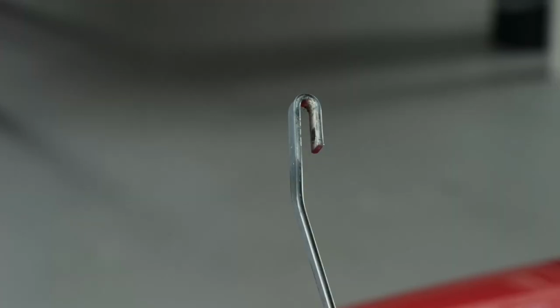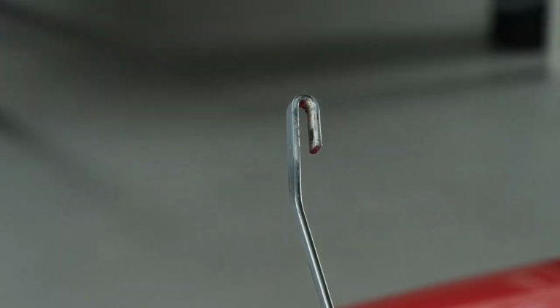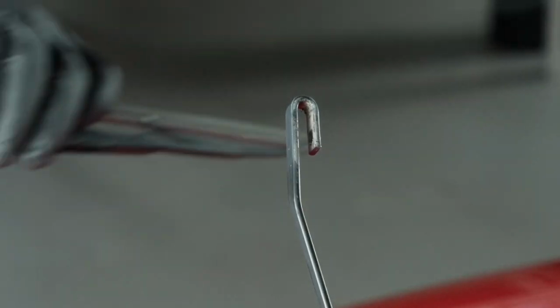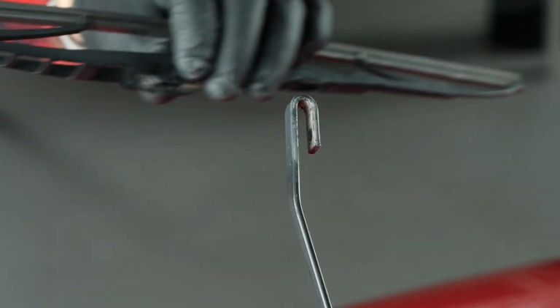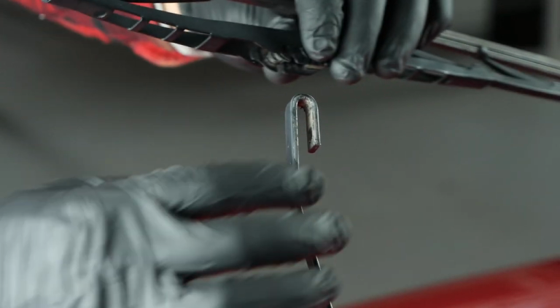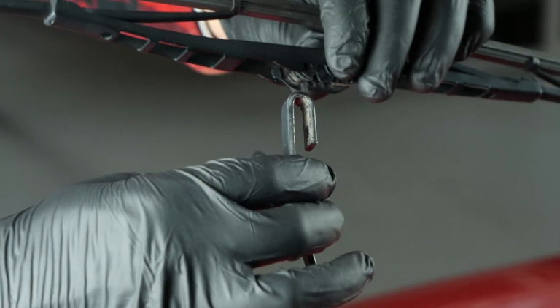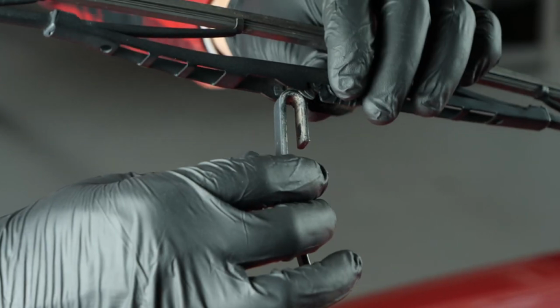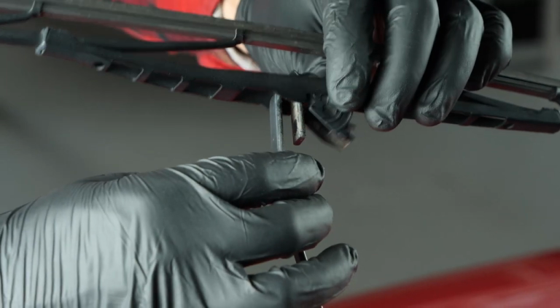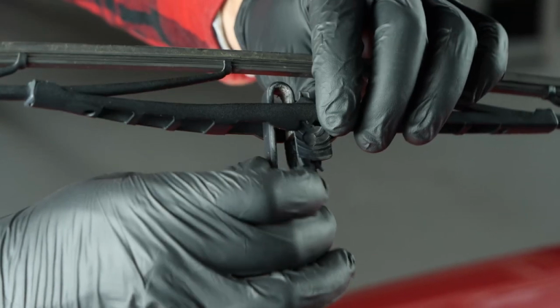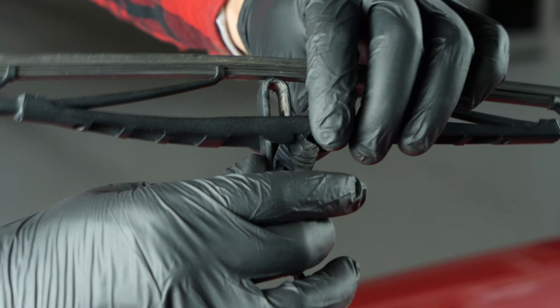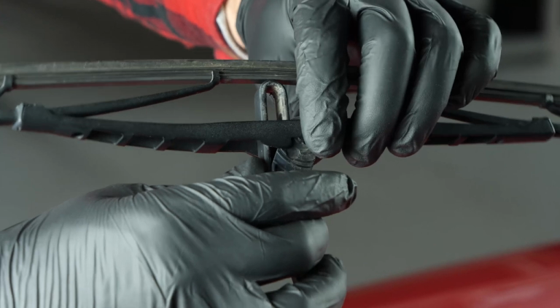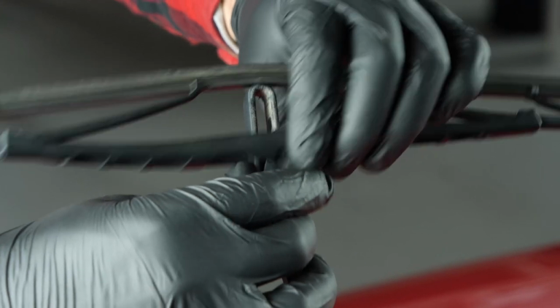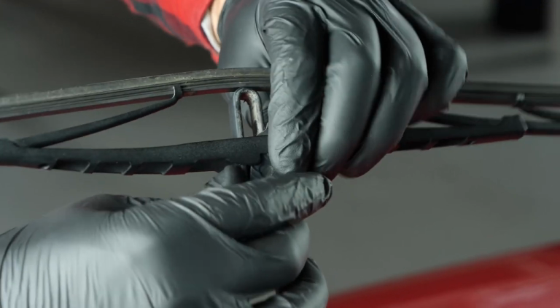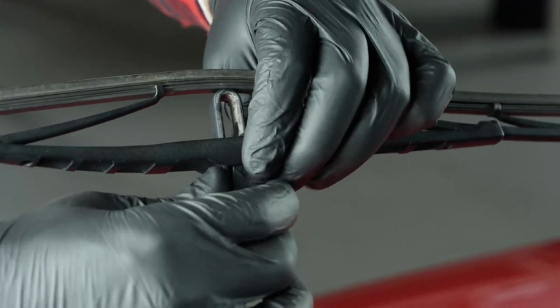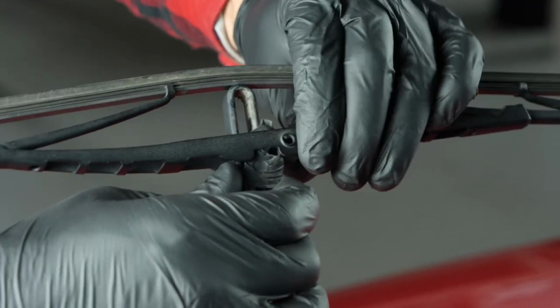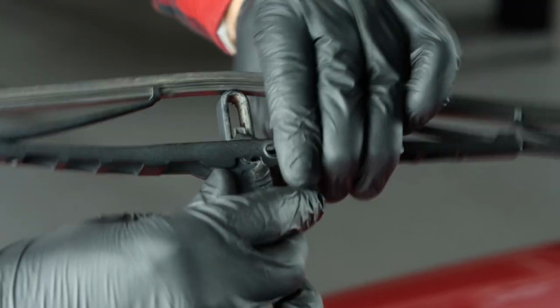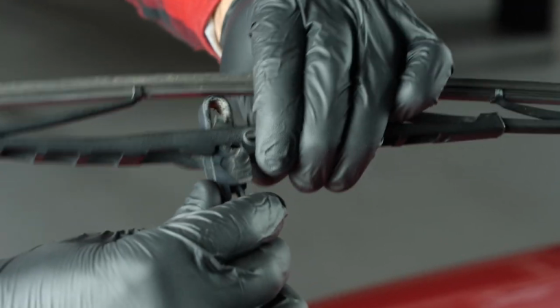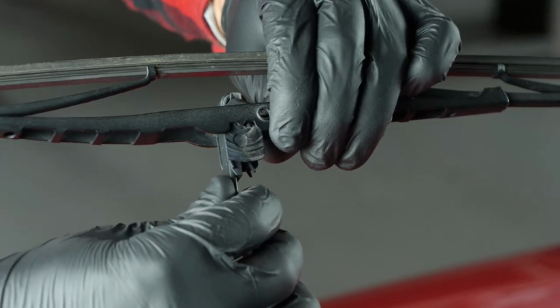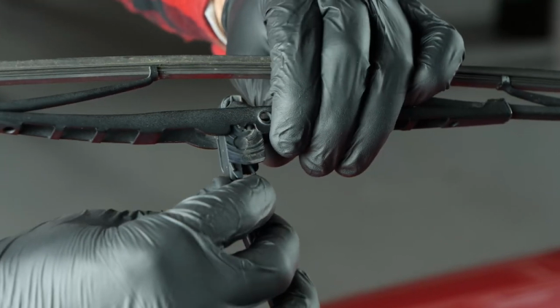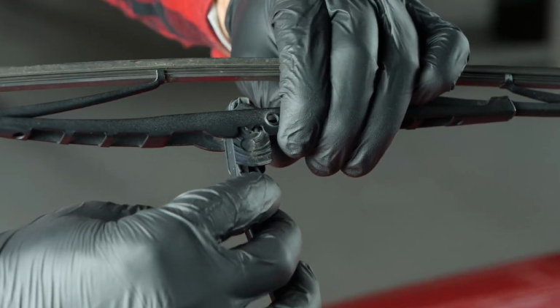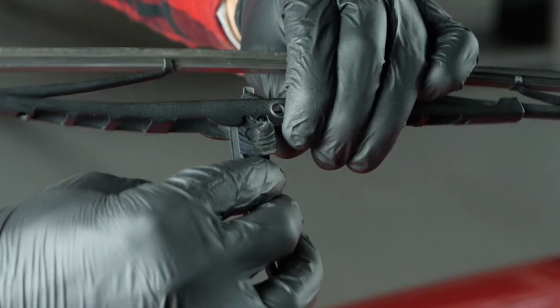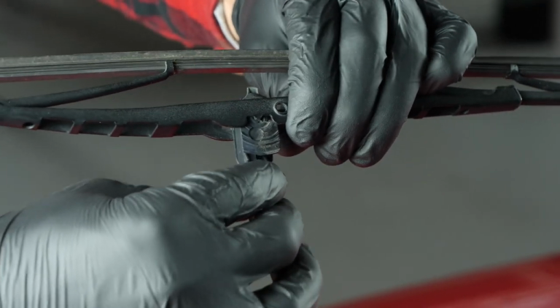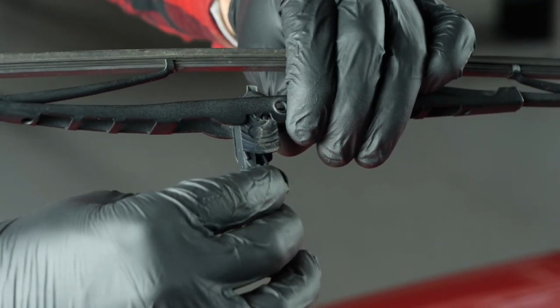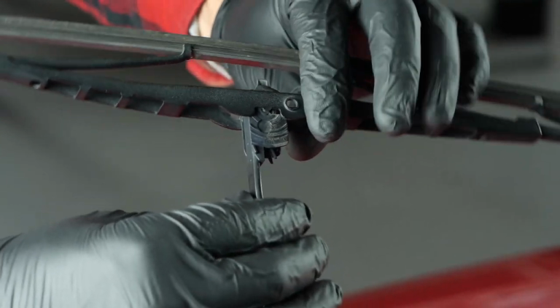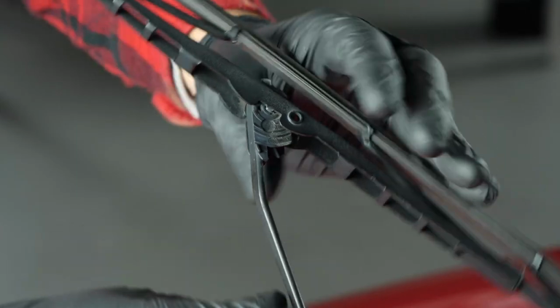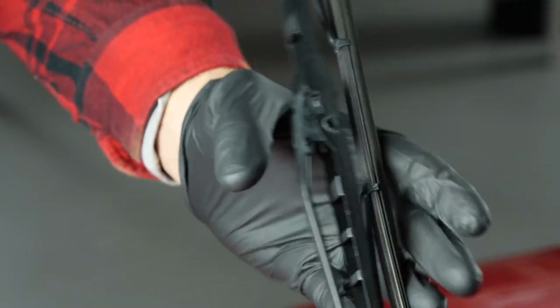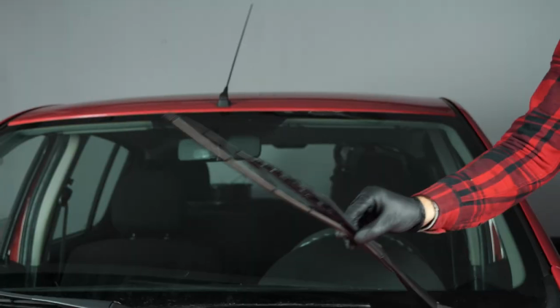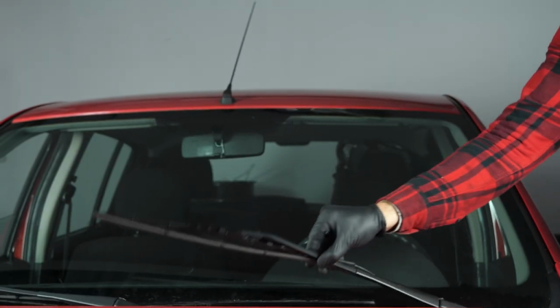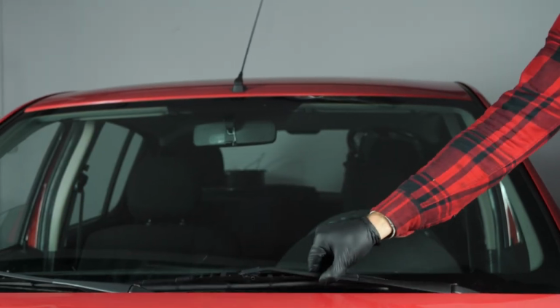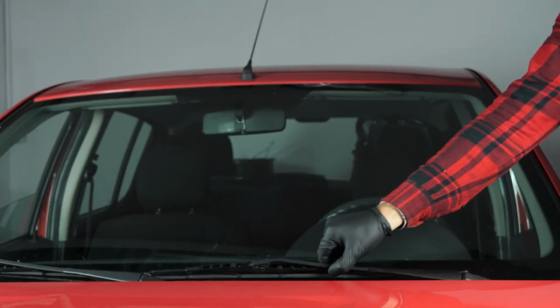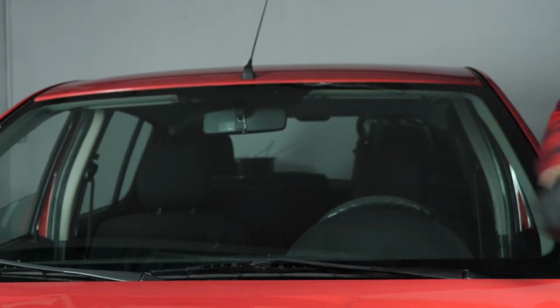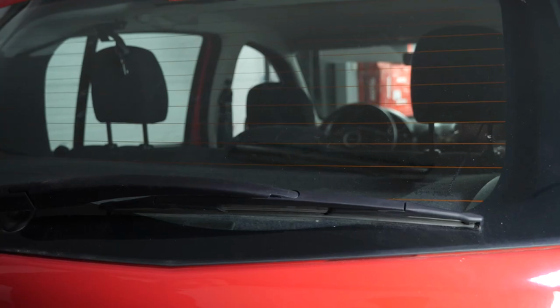To put the new one in place, follow the same process that you used to take it off but in reverse. You will hear a click when the stud slots into place. Place the arm gently back onto the windscreen.